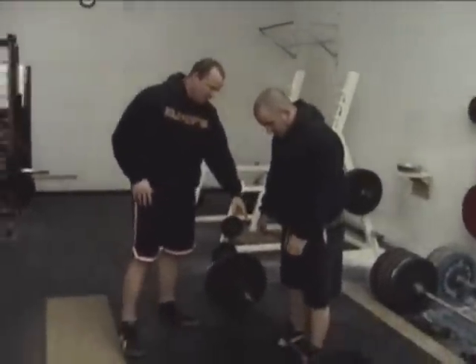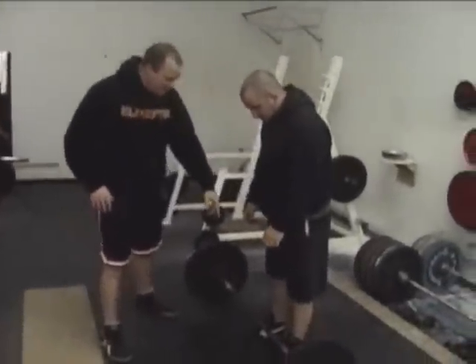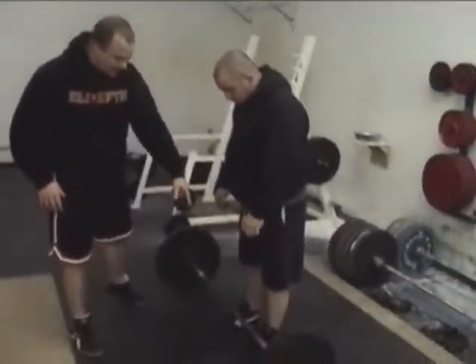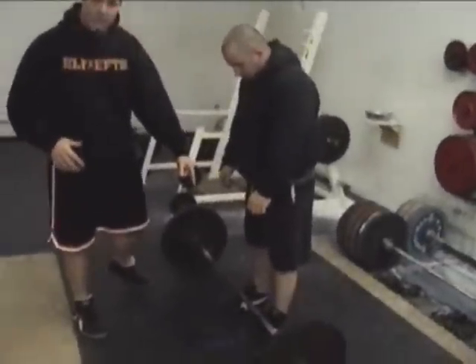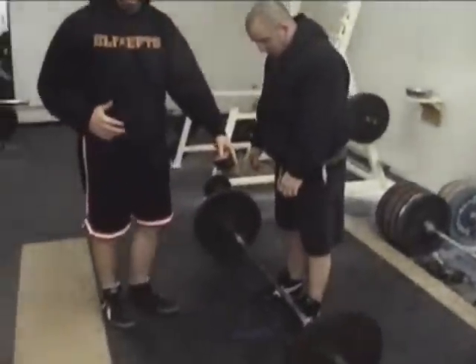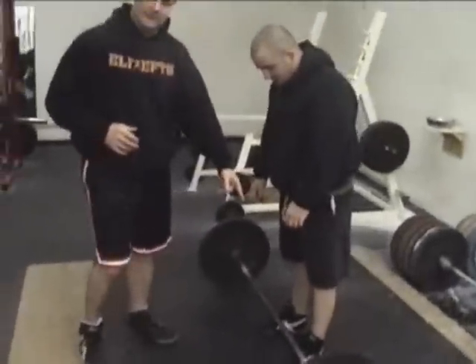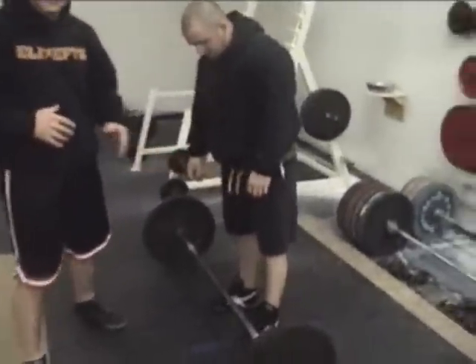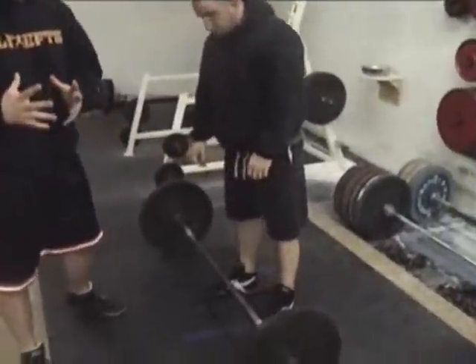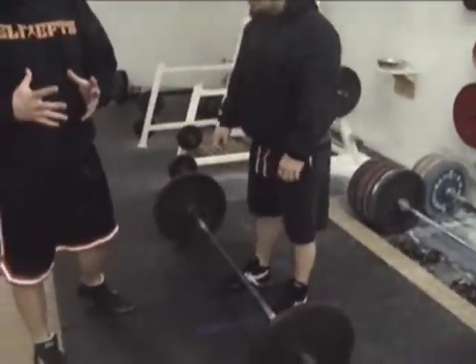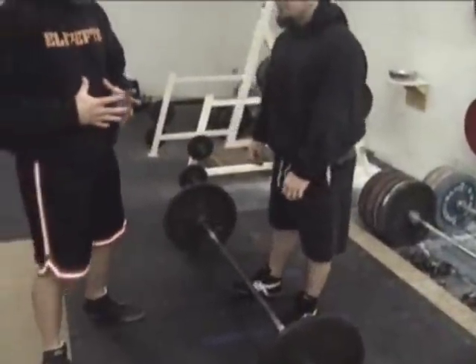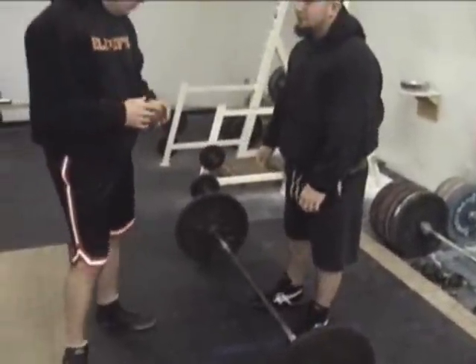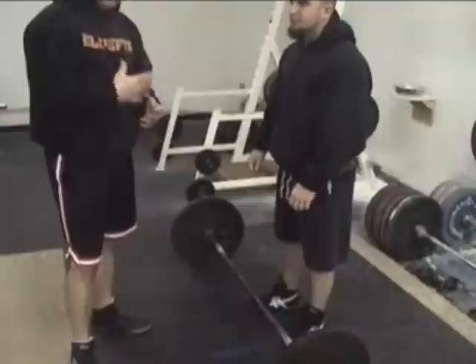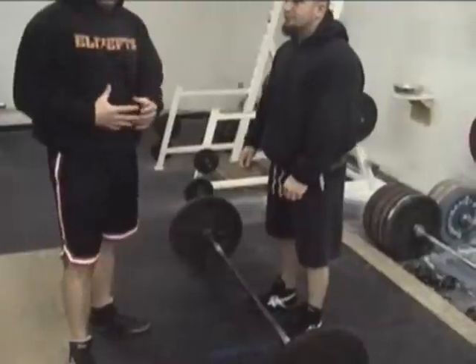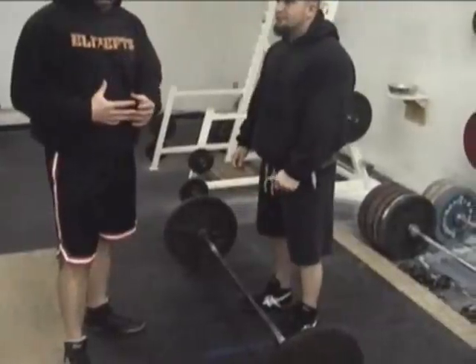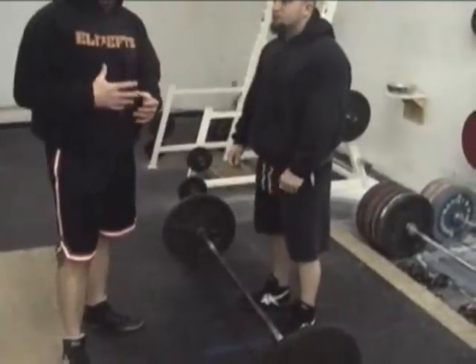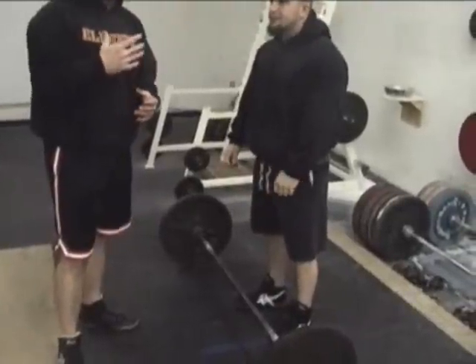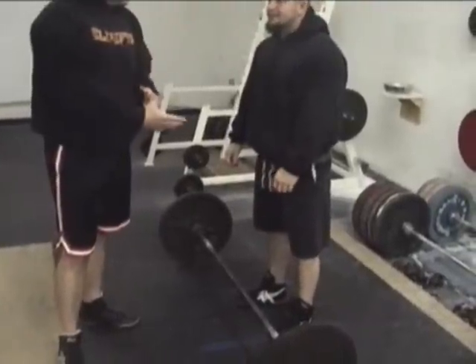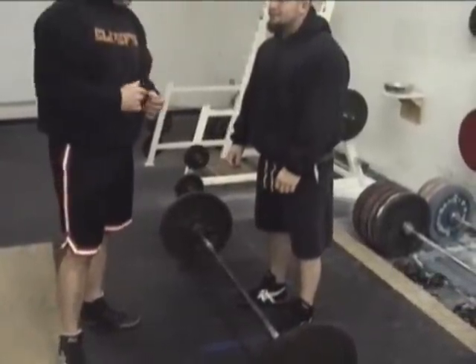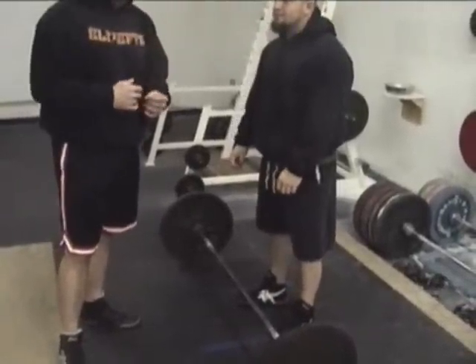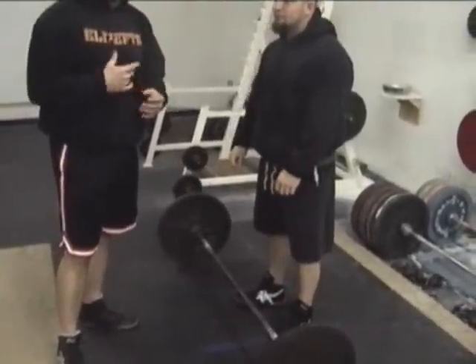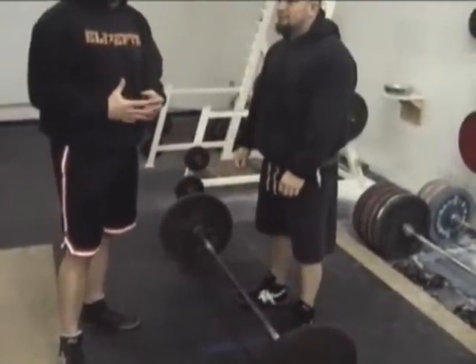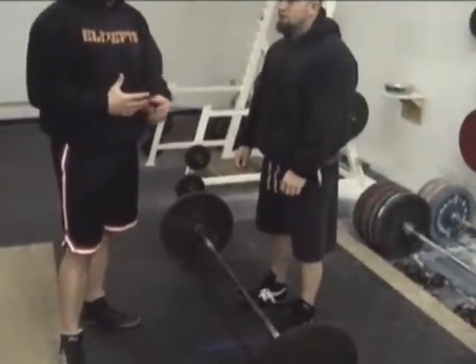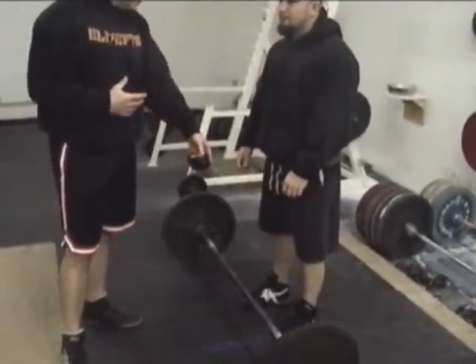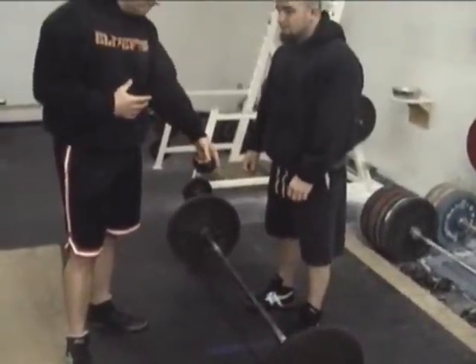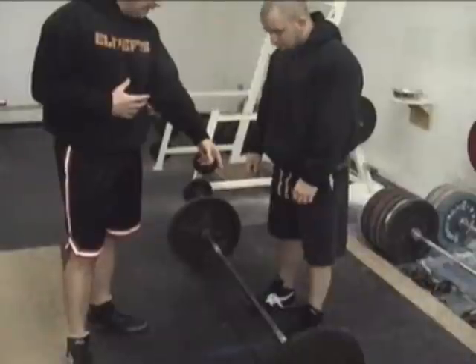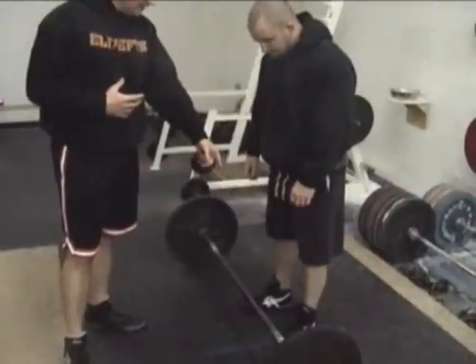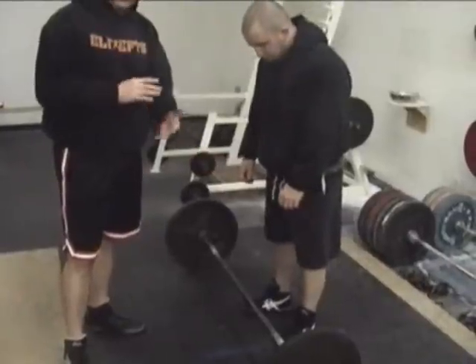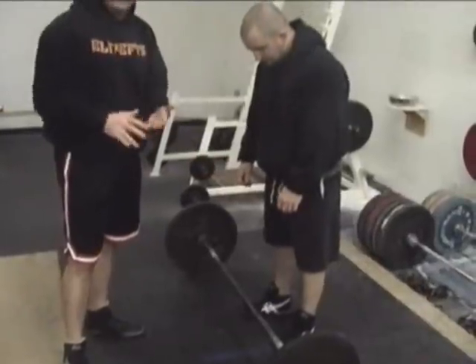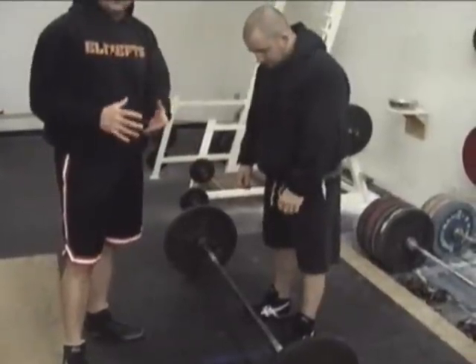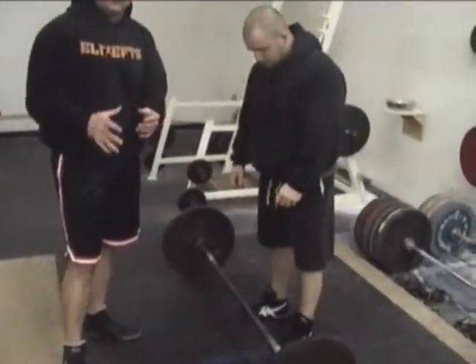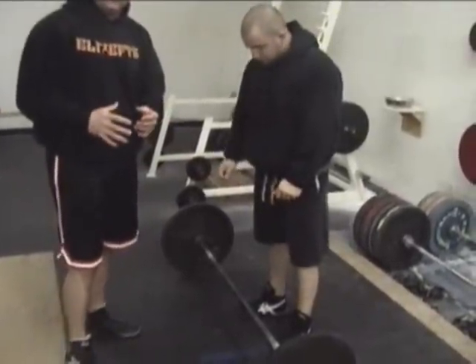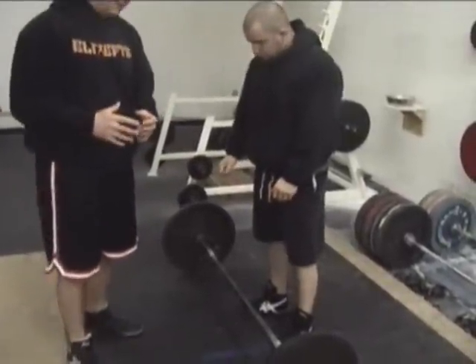First thing you're going to notice is he's got wrestling sneakers on. It does a few different things. One, it puts him lower to the ground so he has to pull the bar a shorter distance. The second thing is it gives him a nice flat surface to drive his feet off of.